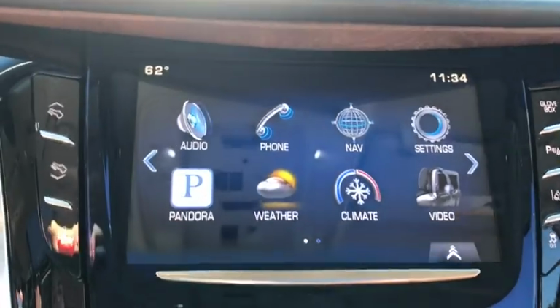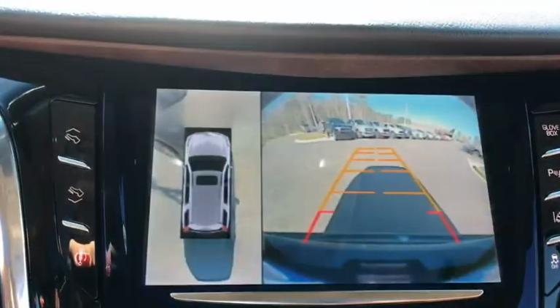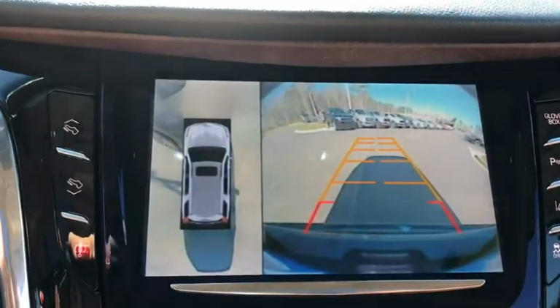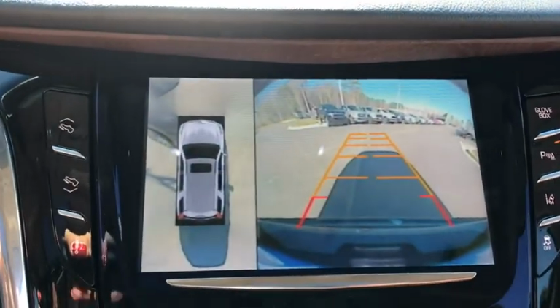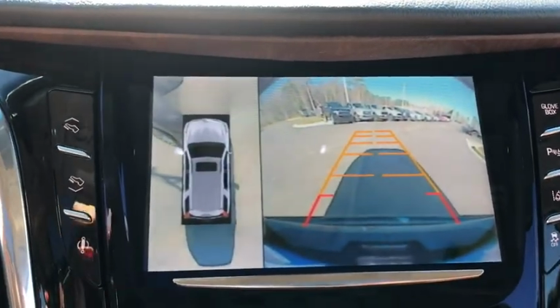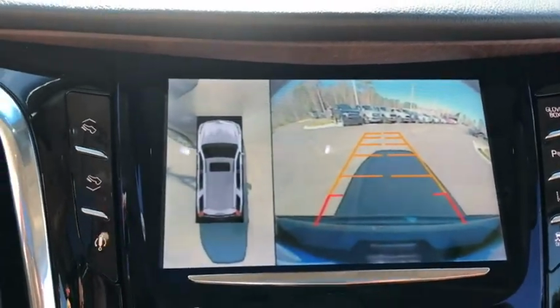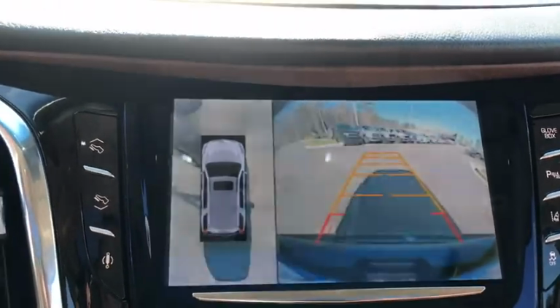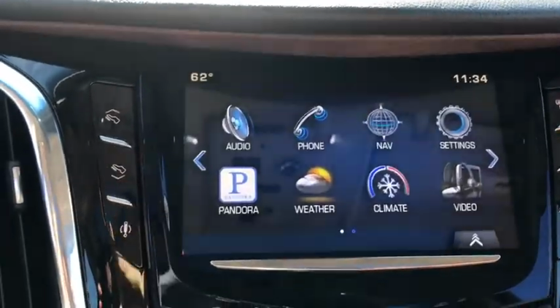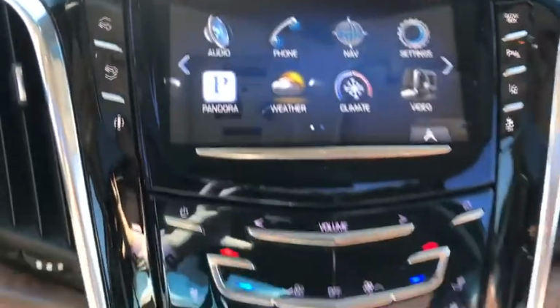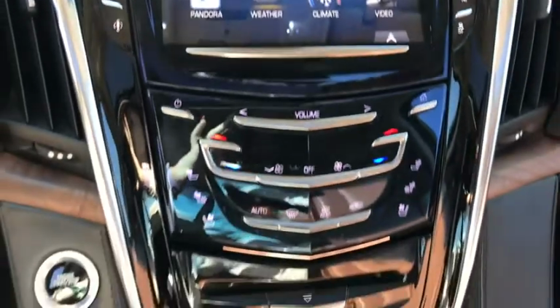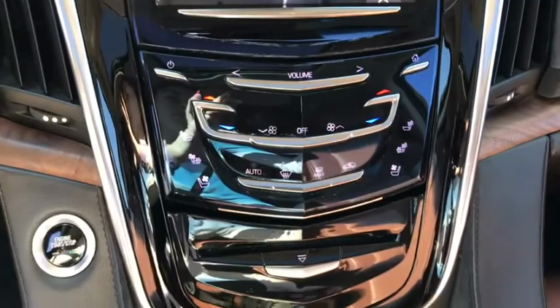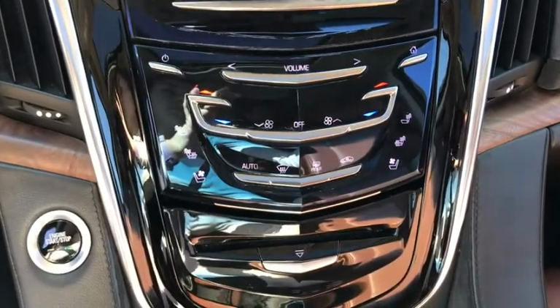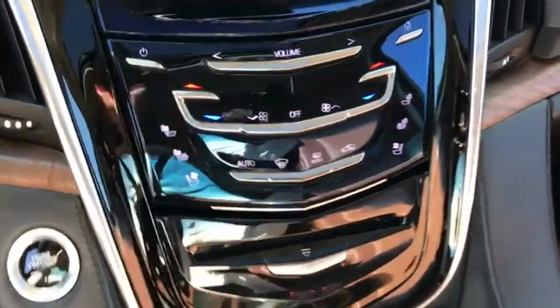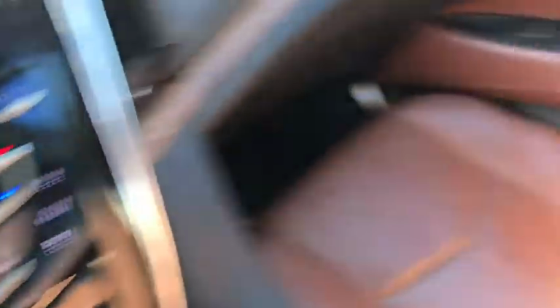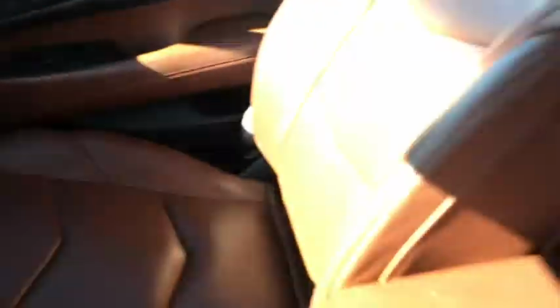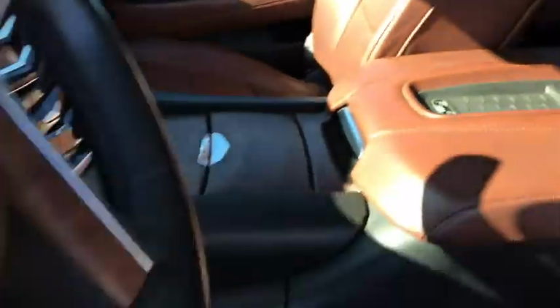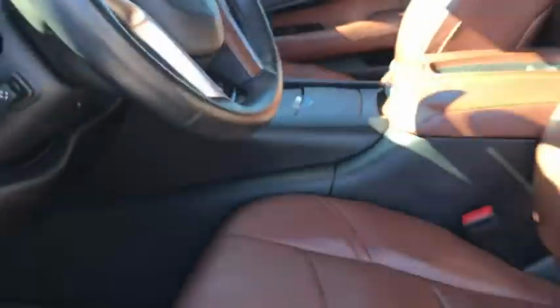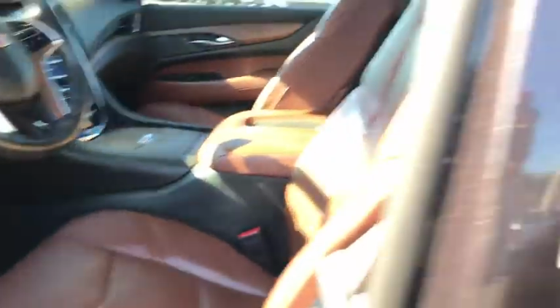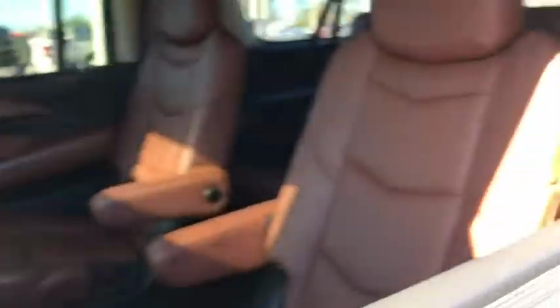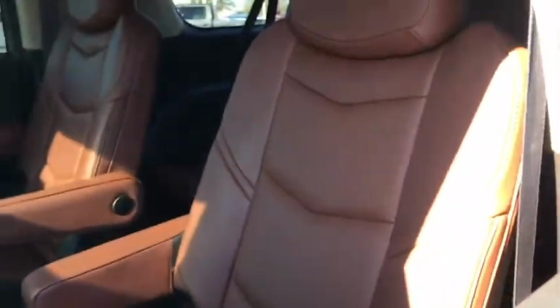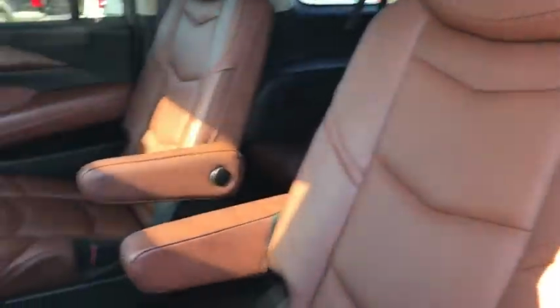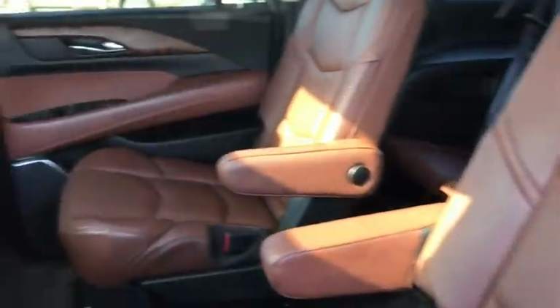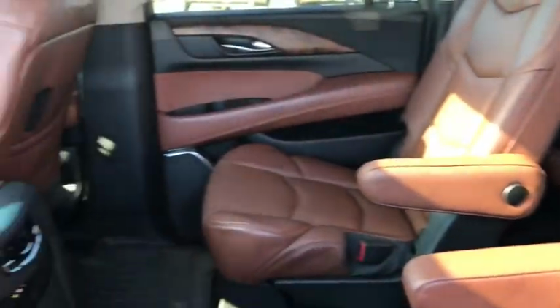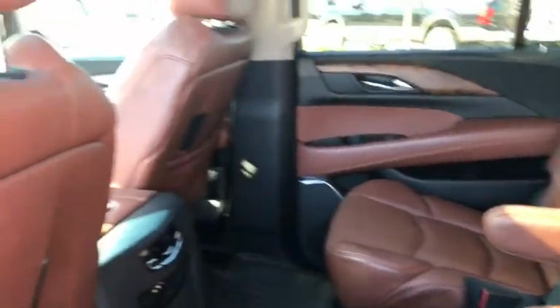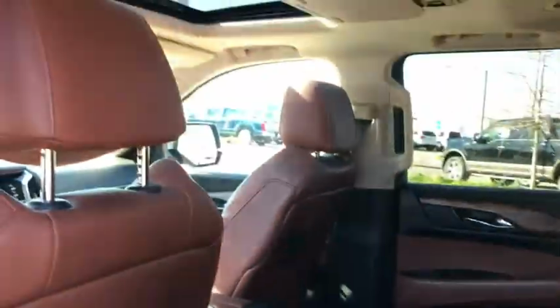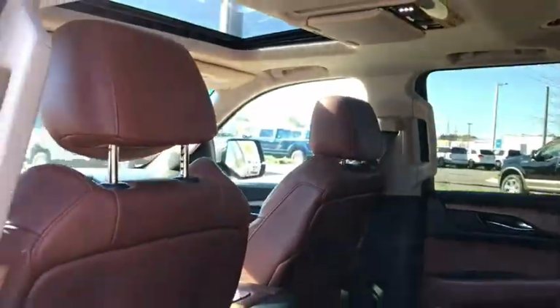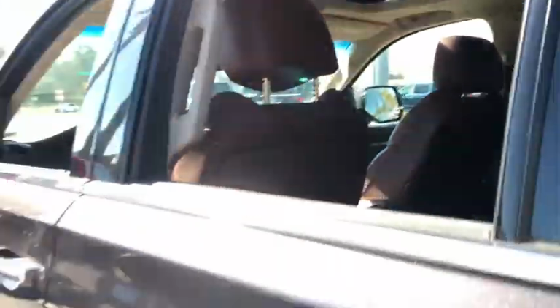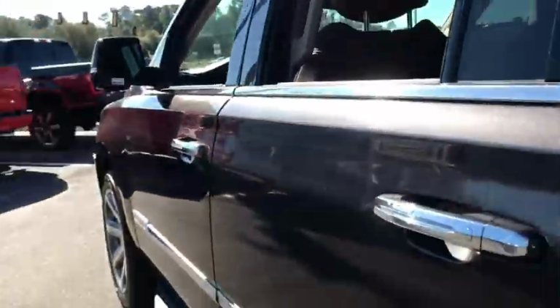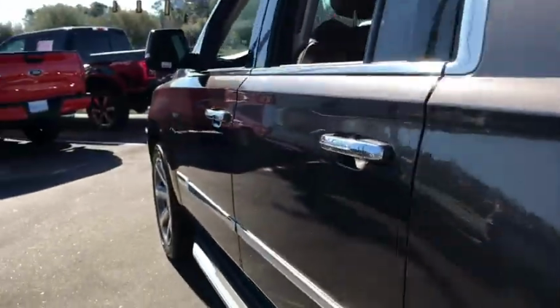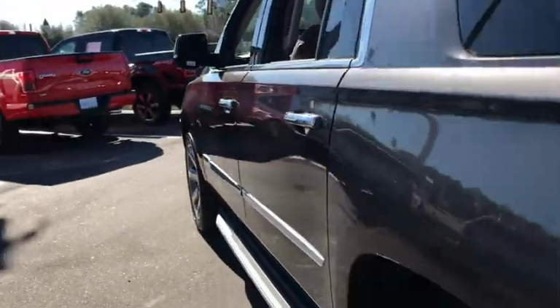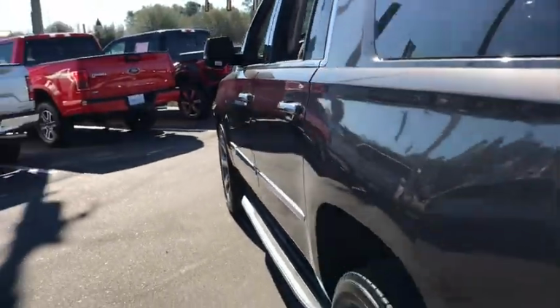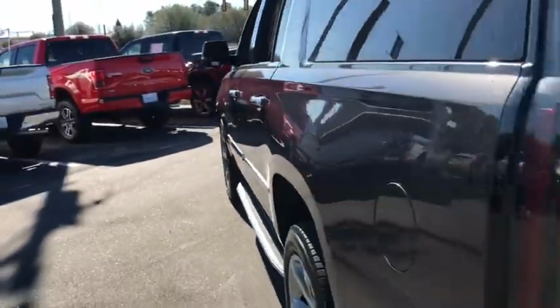Active suspension system, center armrest, rear window defroster, bucket seats, electronic stability control, power windows, fog lights, CD player, compass, security system, heated steering wheel.